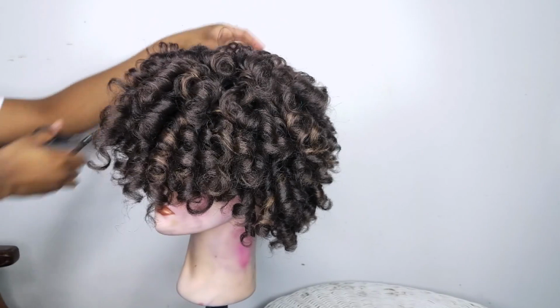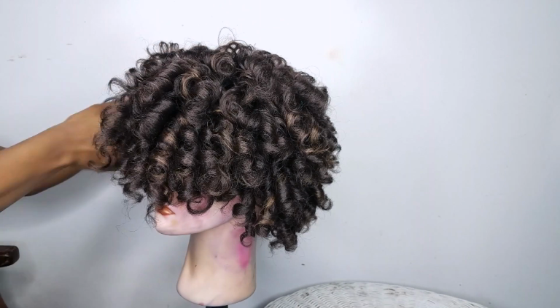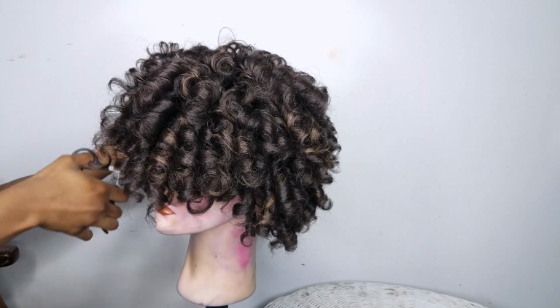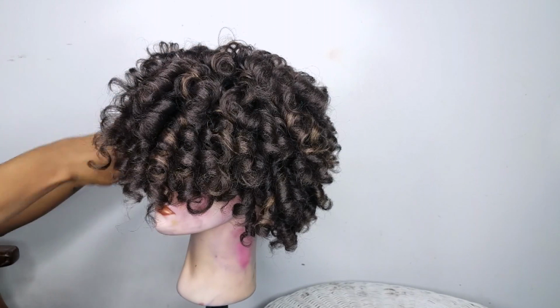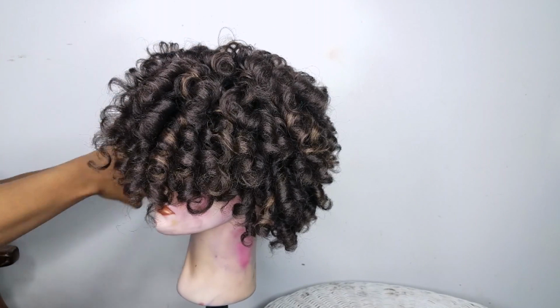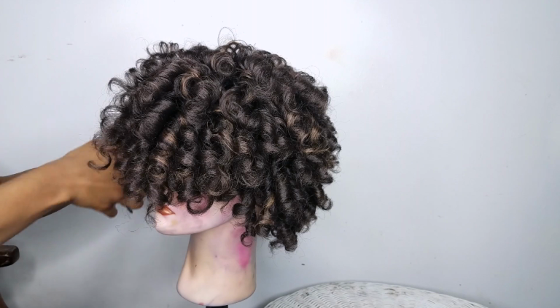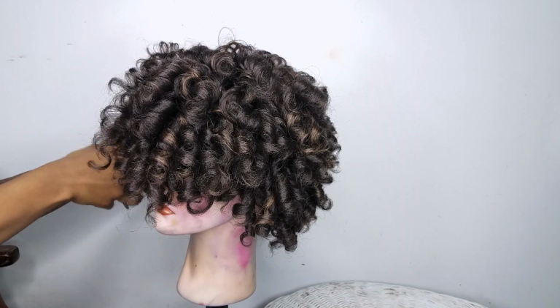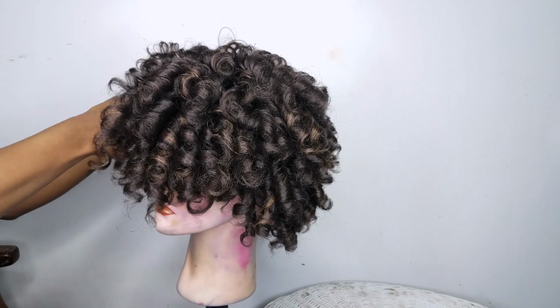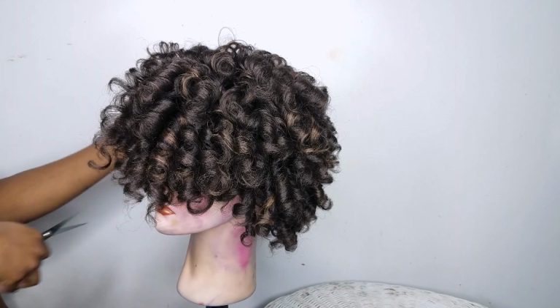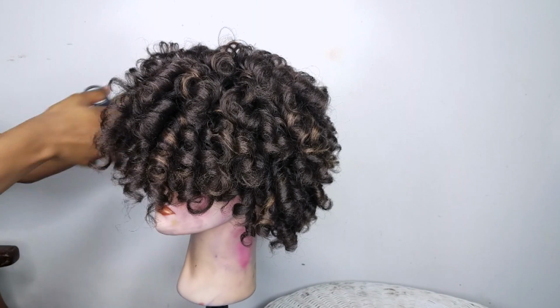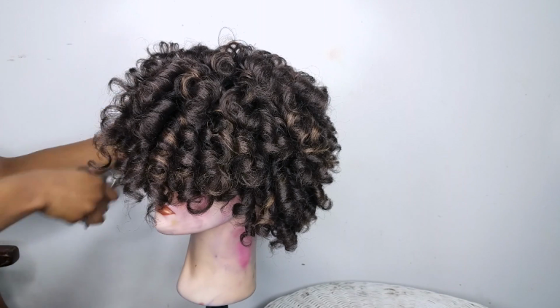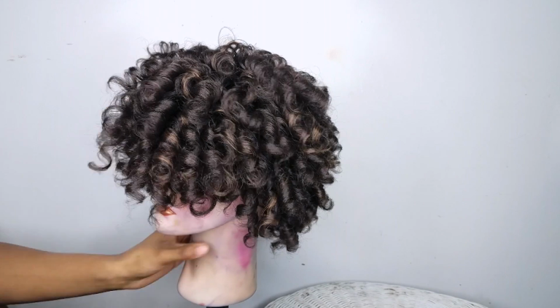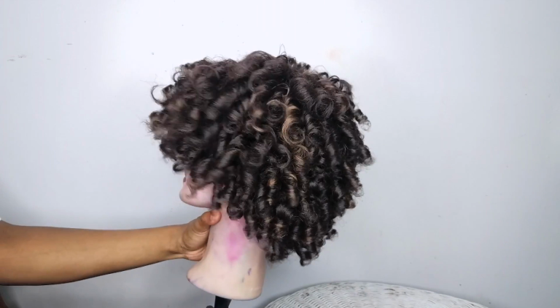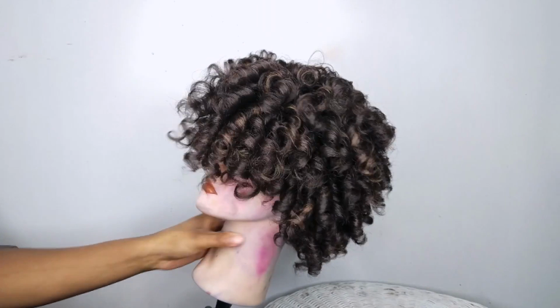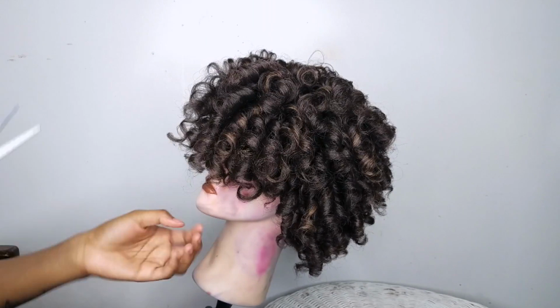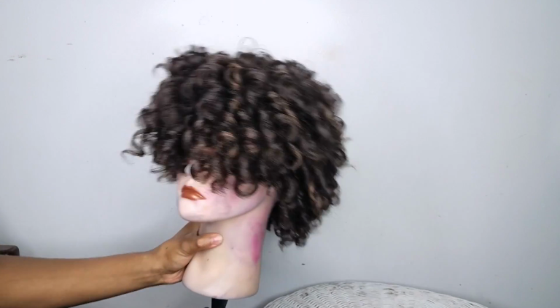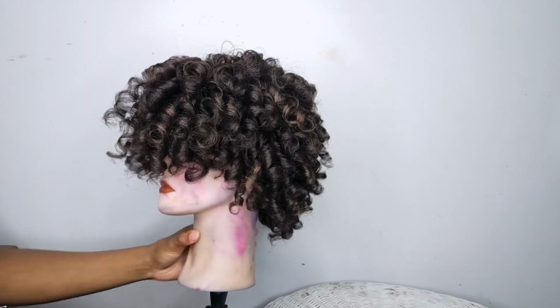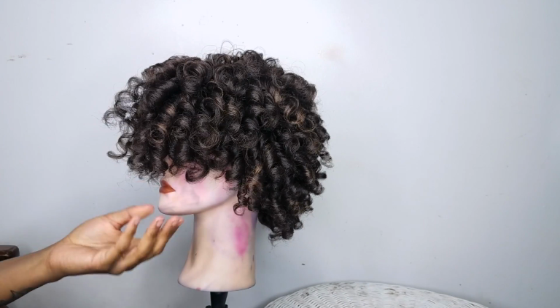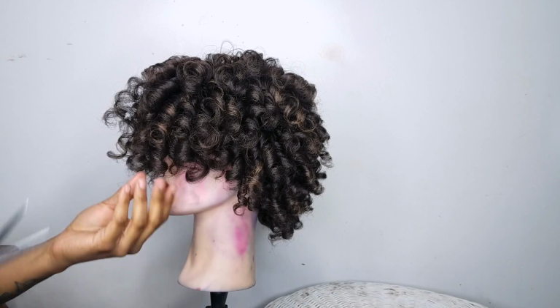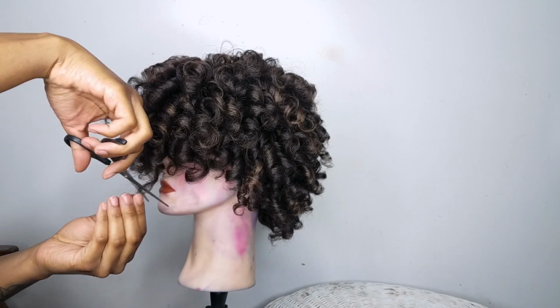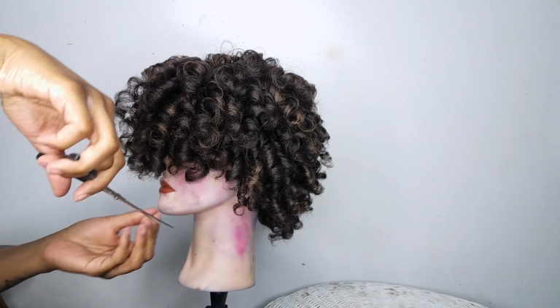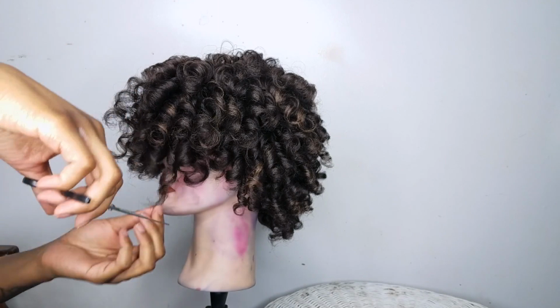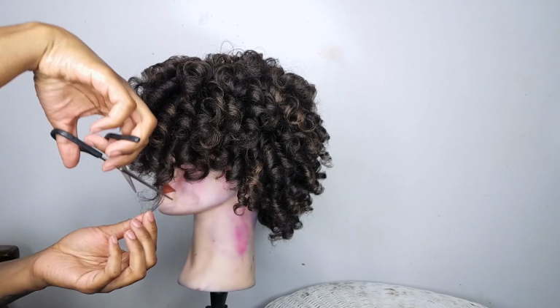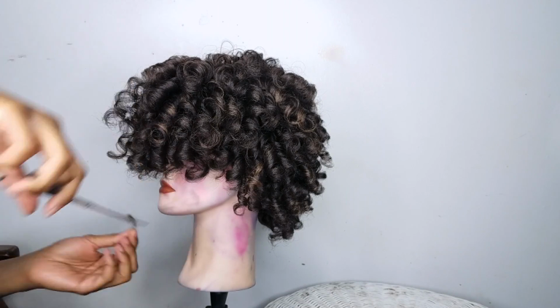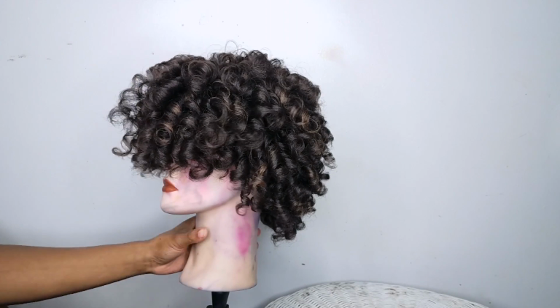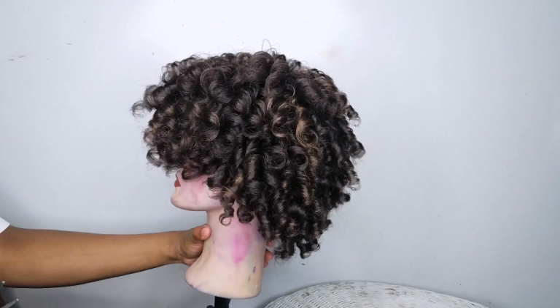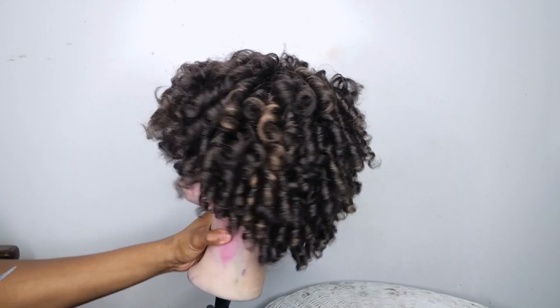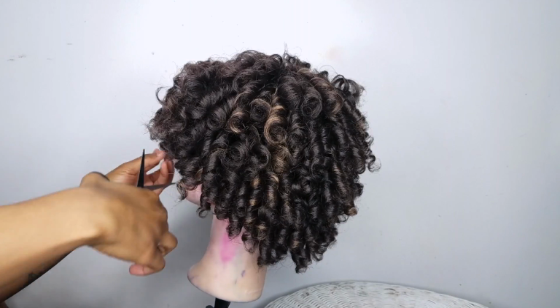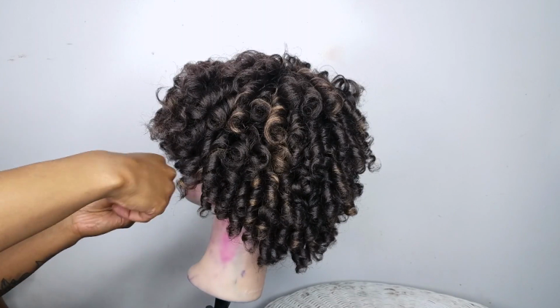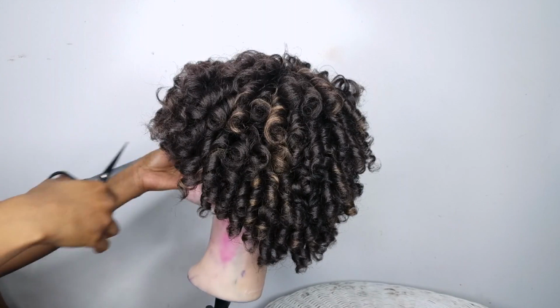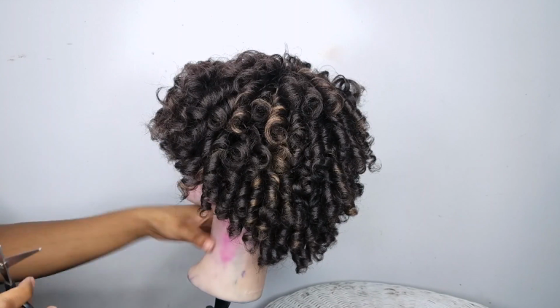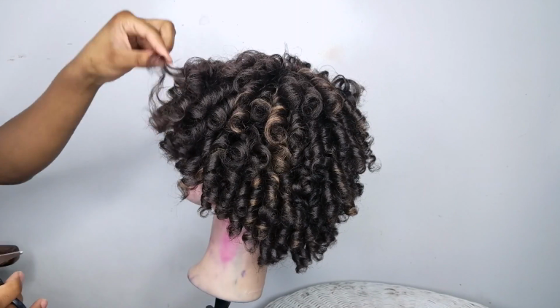Once I have the curls how I want the wig to look, I'm going to go ahead and trim over the curls a little bit — if there are any little fuzzy ends, I'm going to go ahead and clip them off.